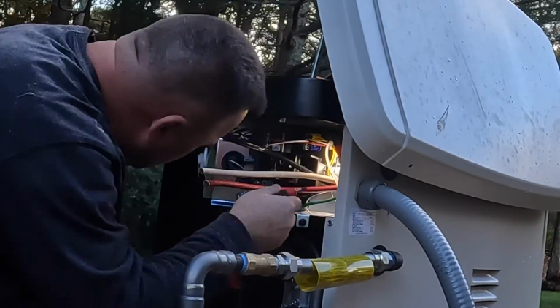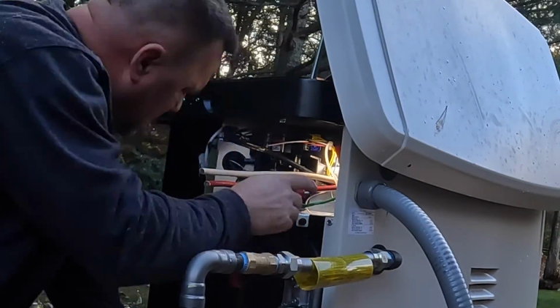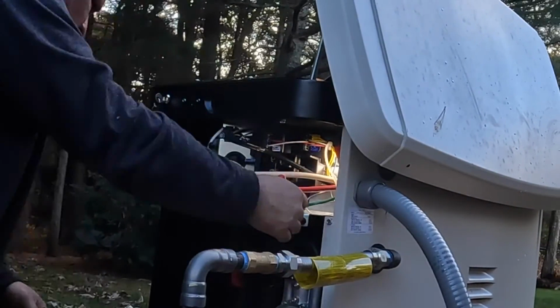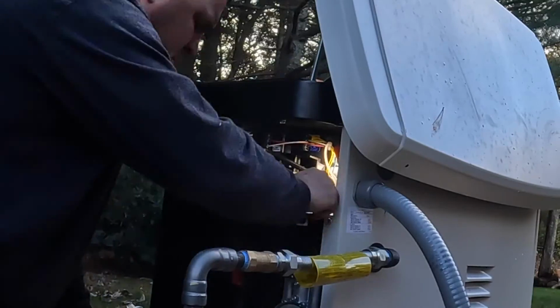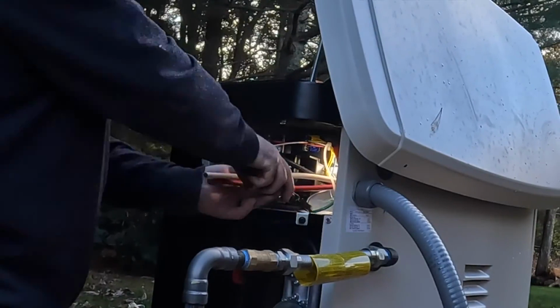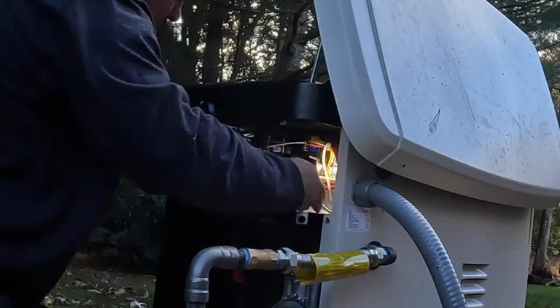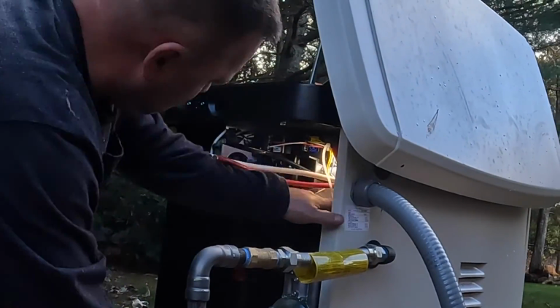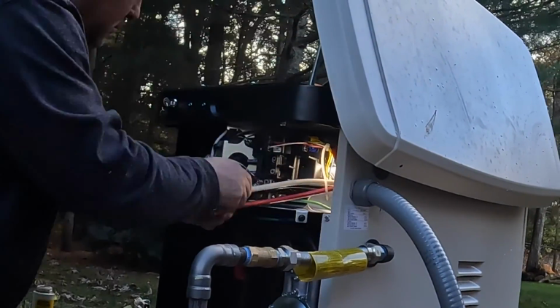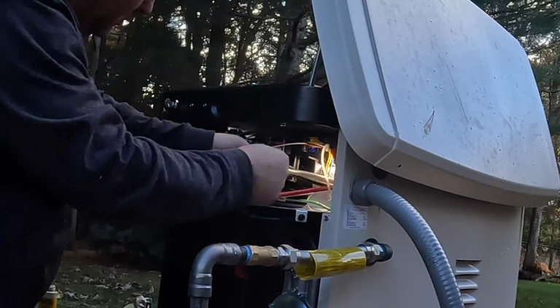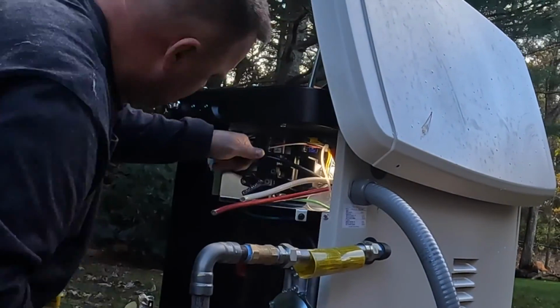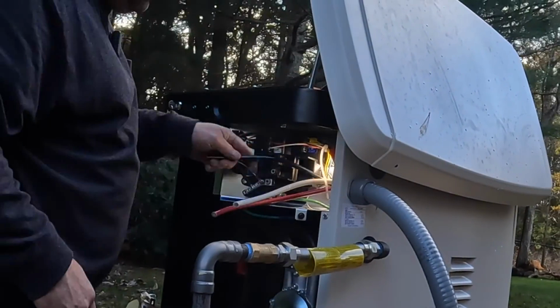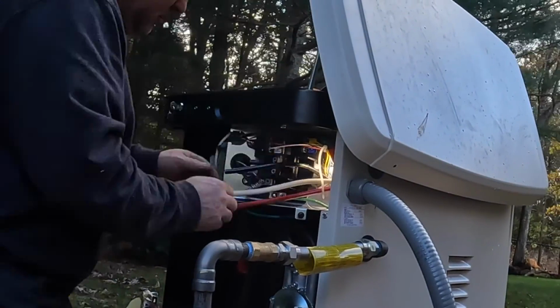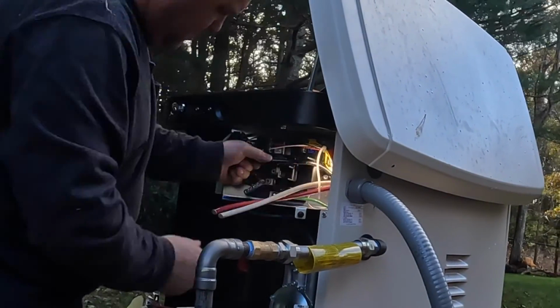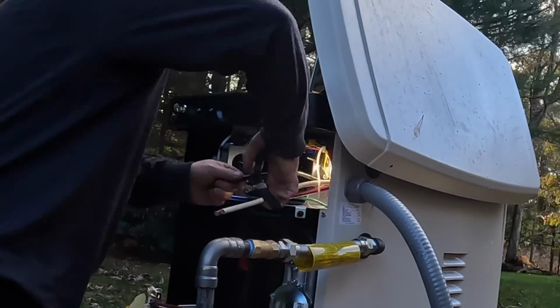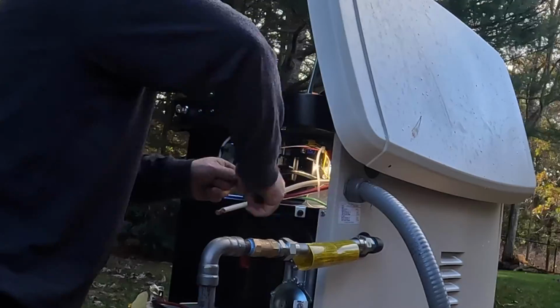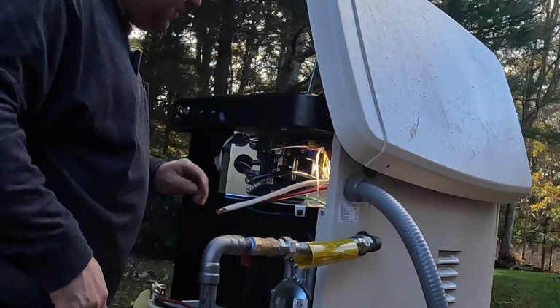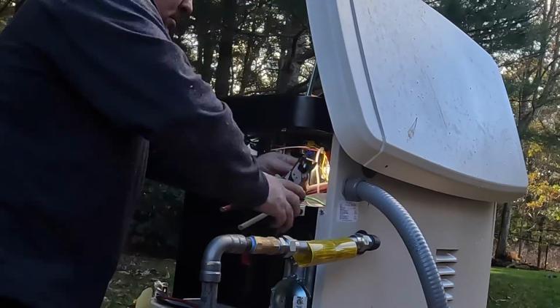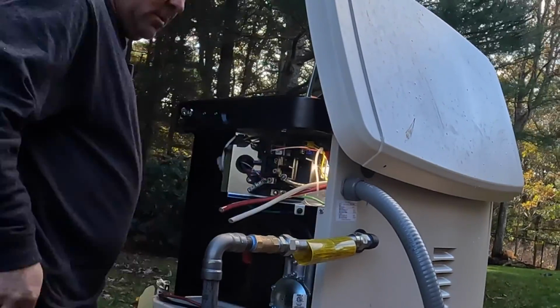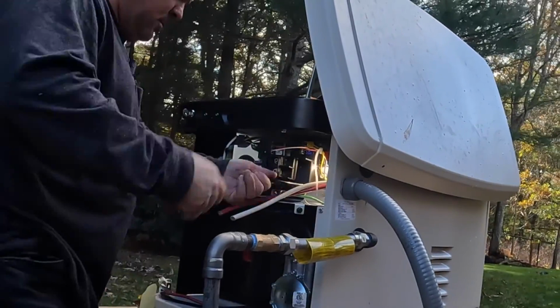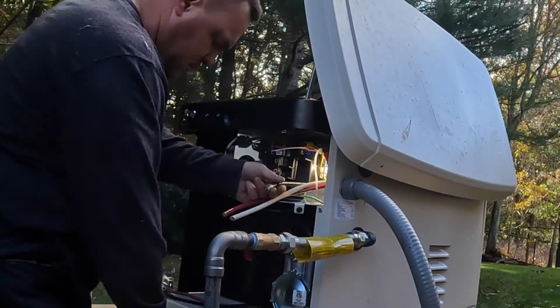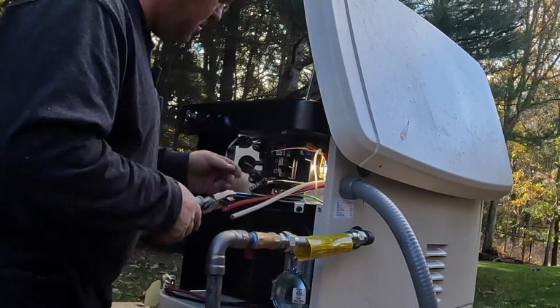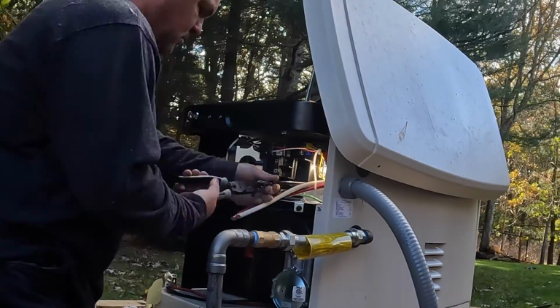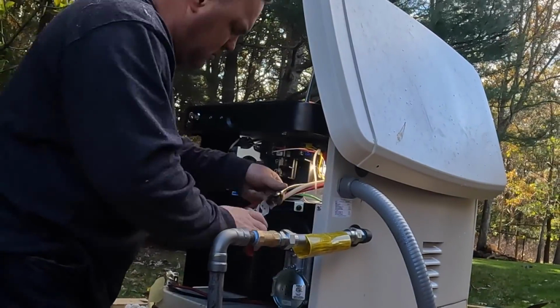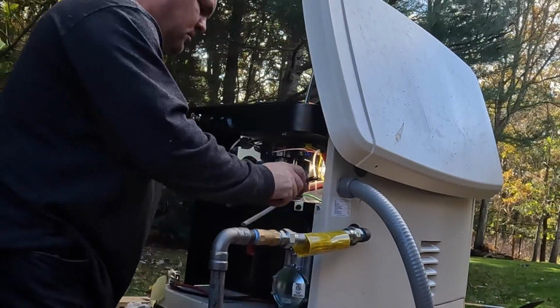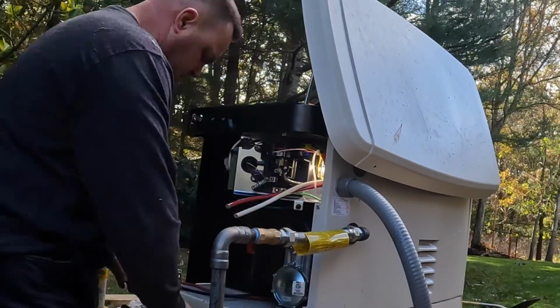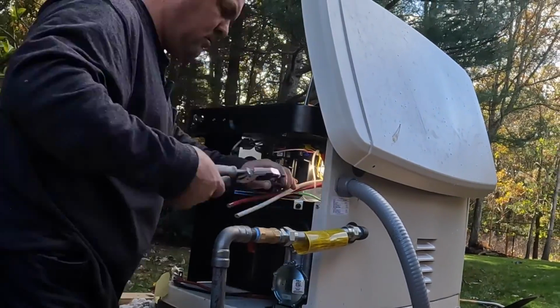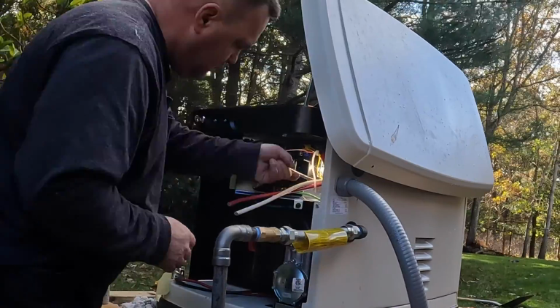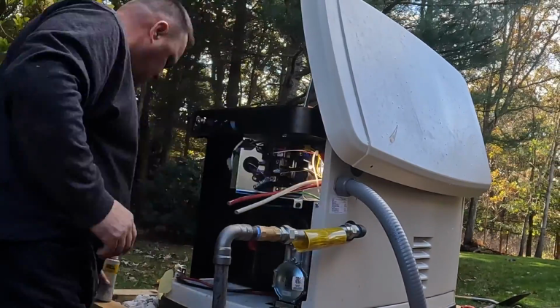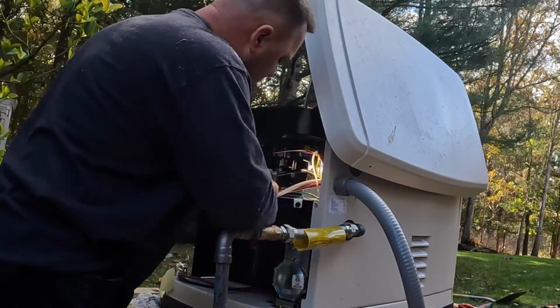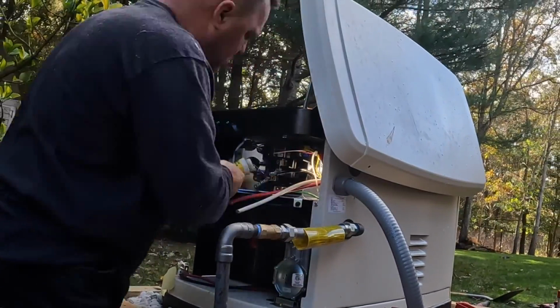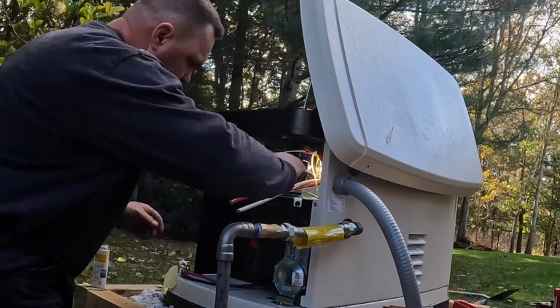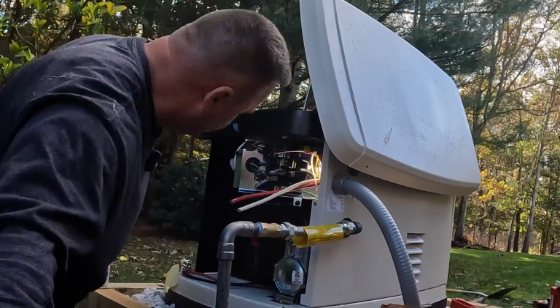Overall, I set aside one day just to do the wiring for the generator and get that cable across the basement — in preparation for the second day when I'll turn the power off to the house and install the transfer switch.